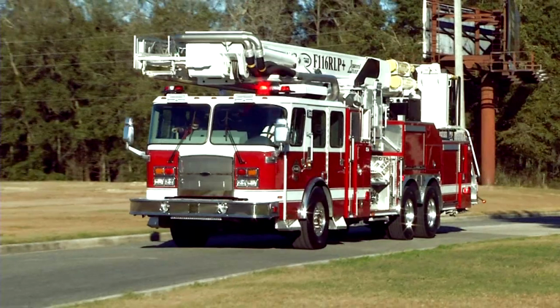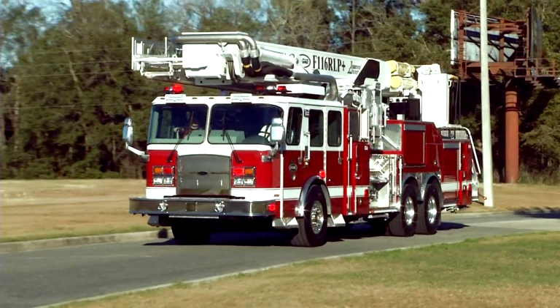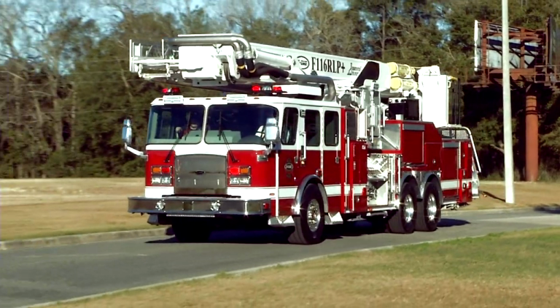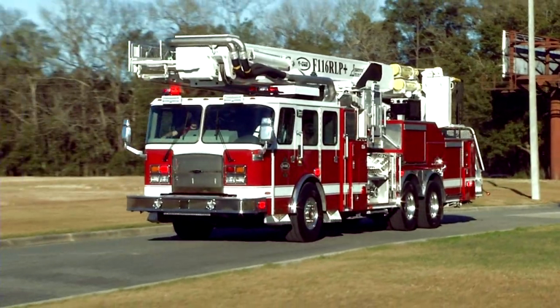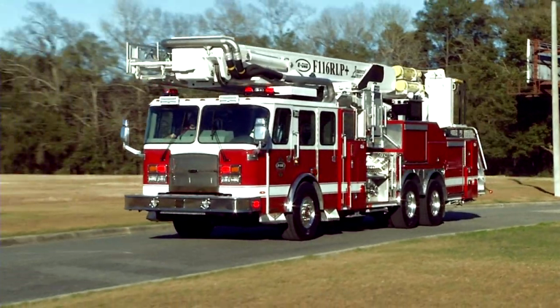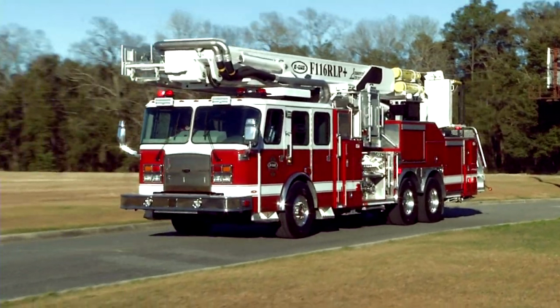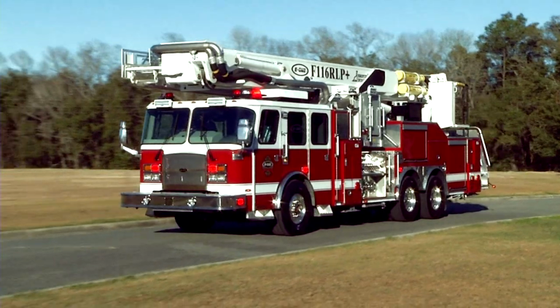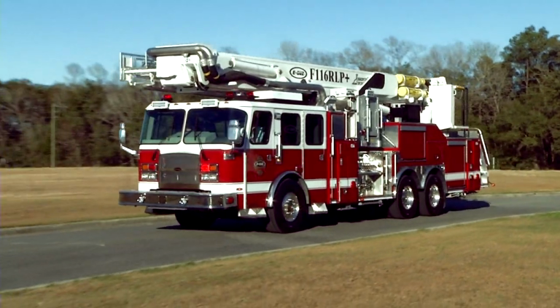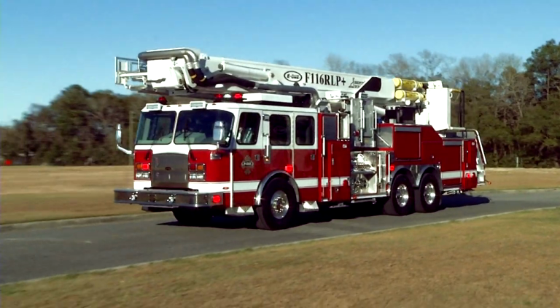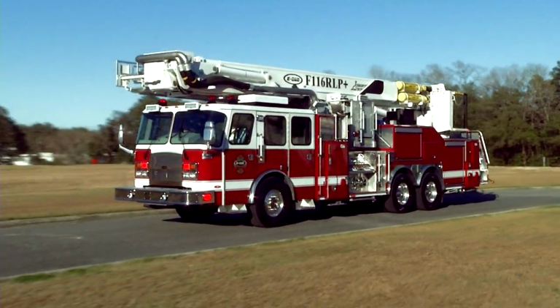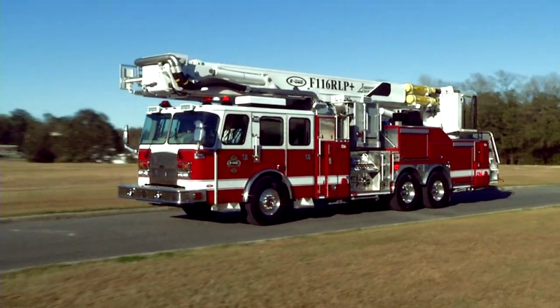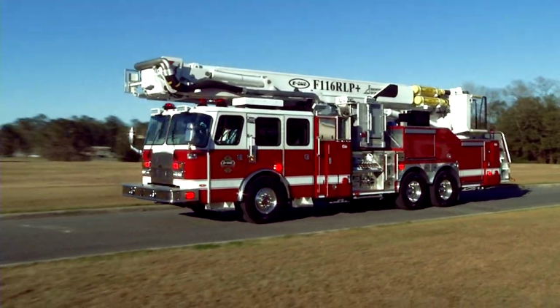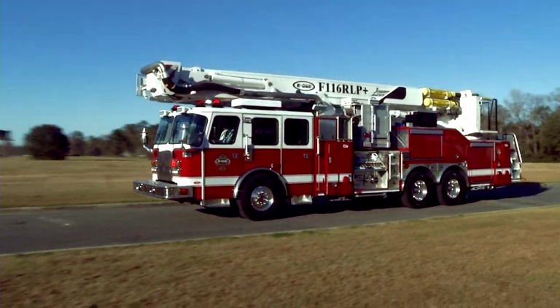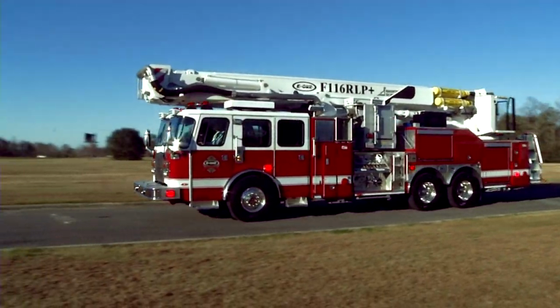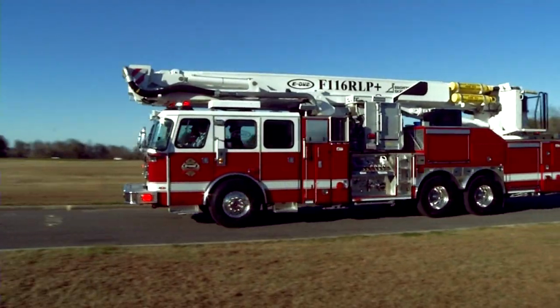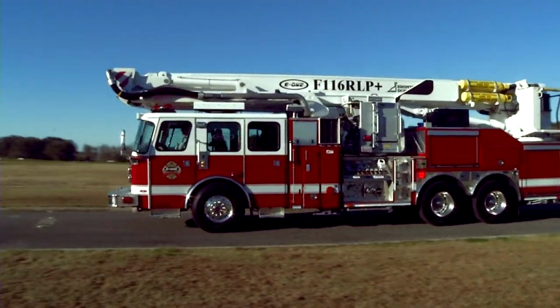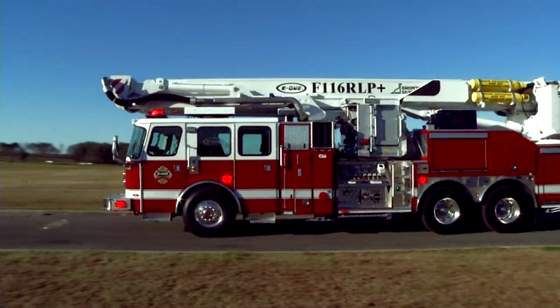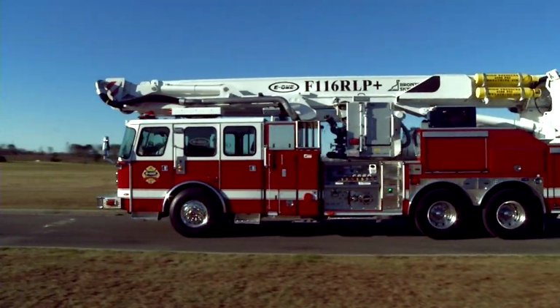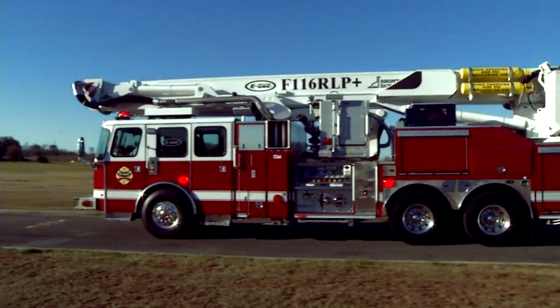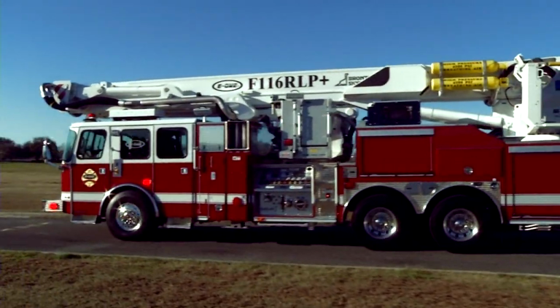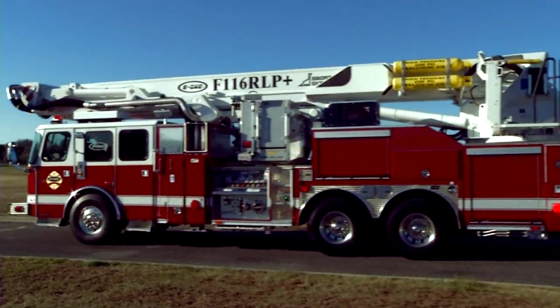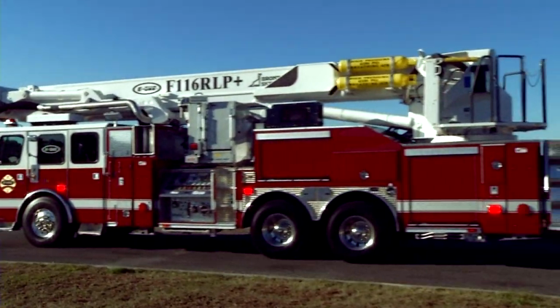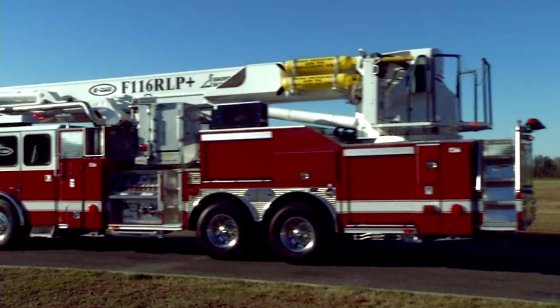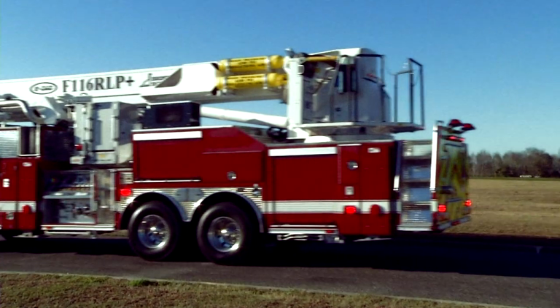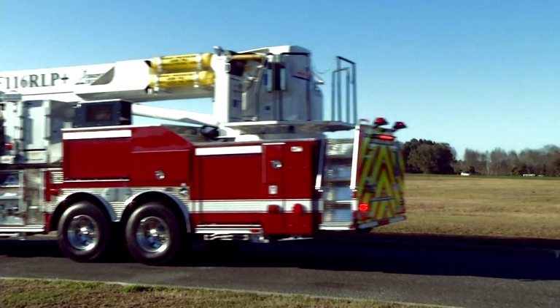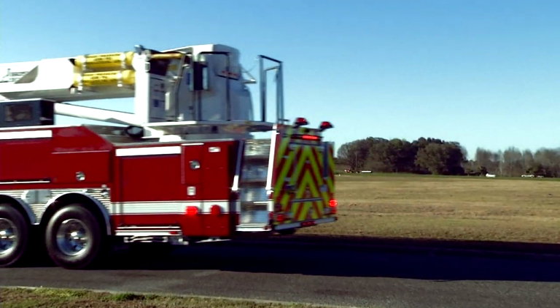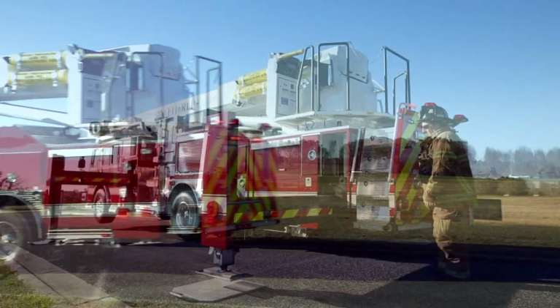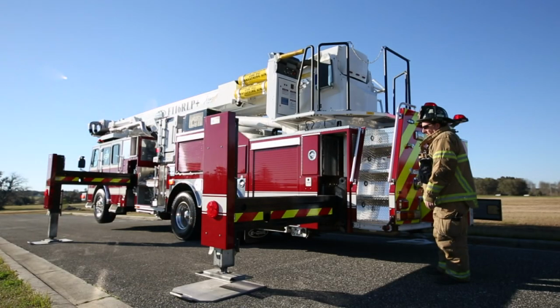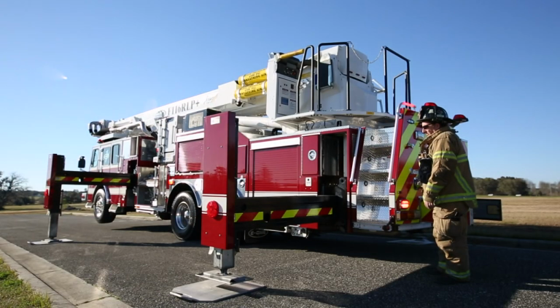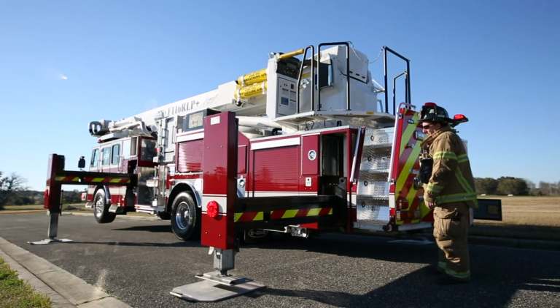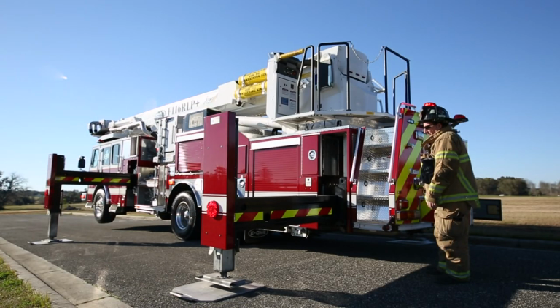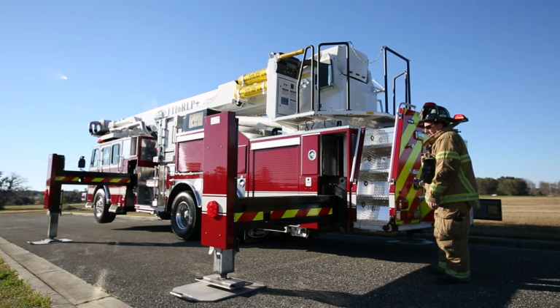When stowed, there is no platform overhang front or rear. The 230-inch wheelbase makes the Bronto as short traveling down the road as a 100-foot aerial.